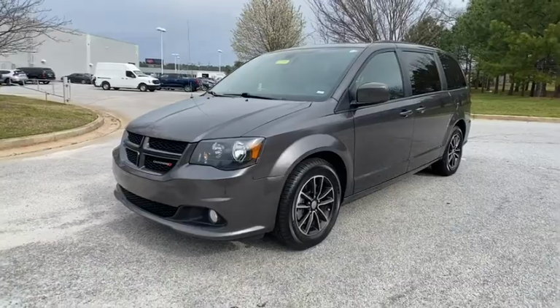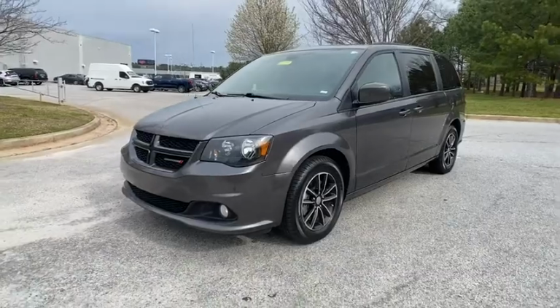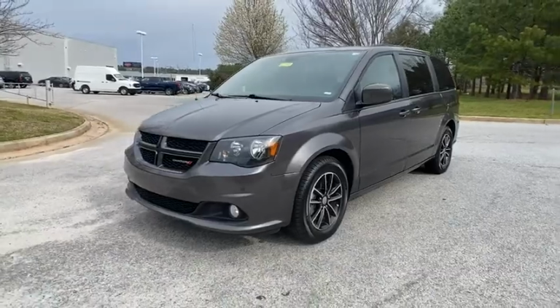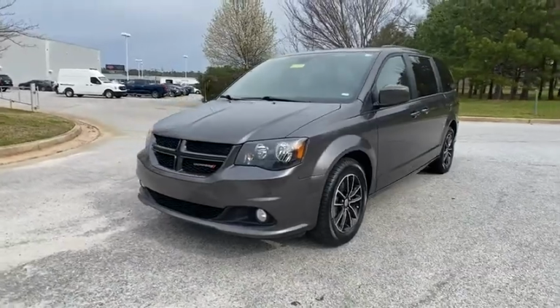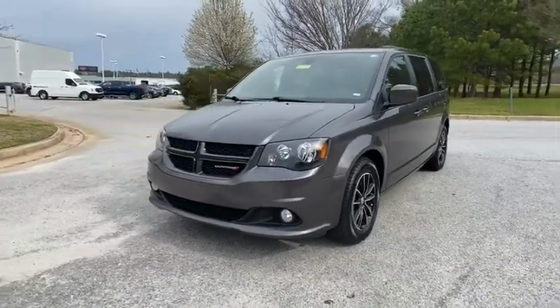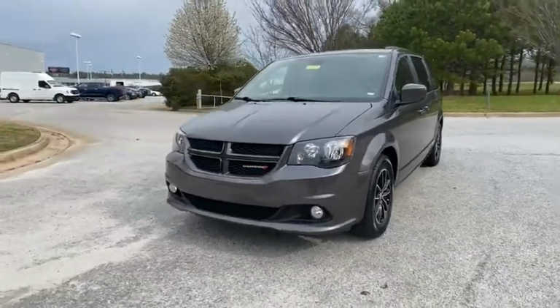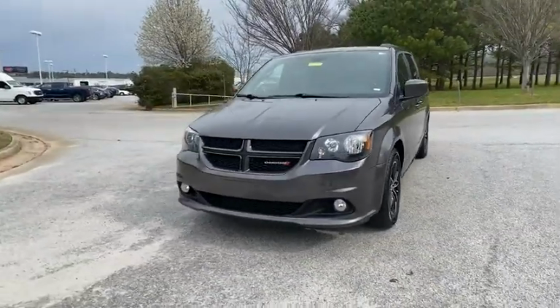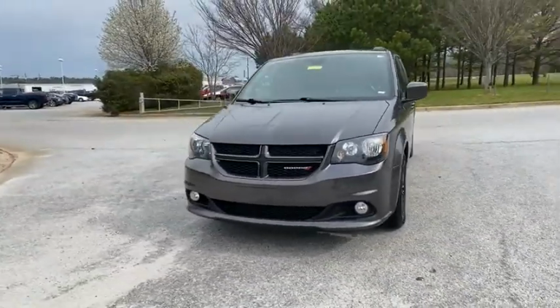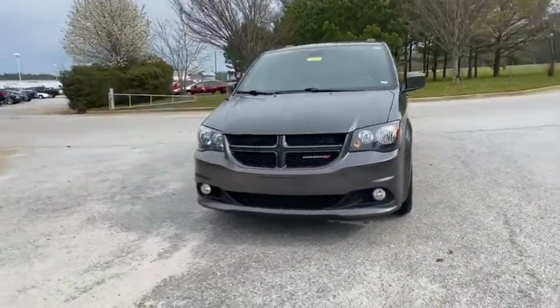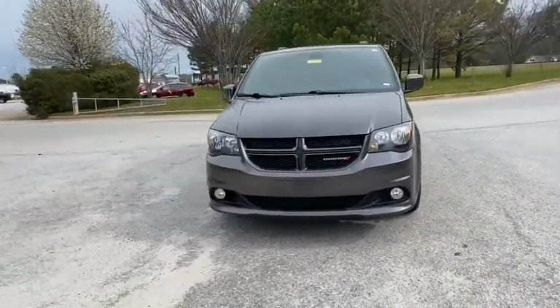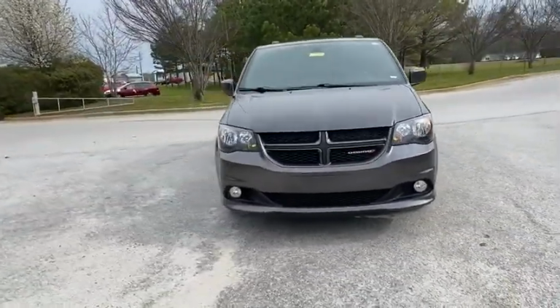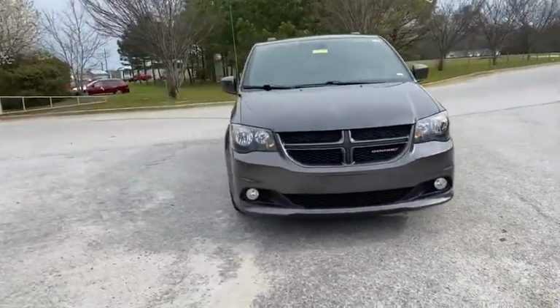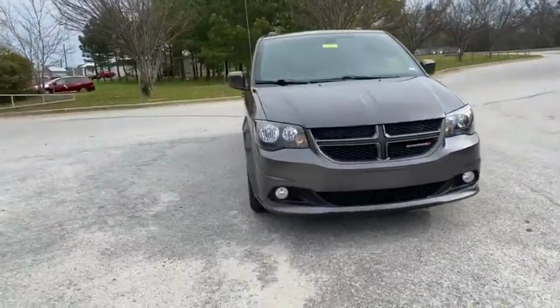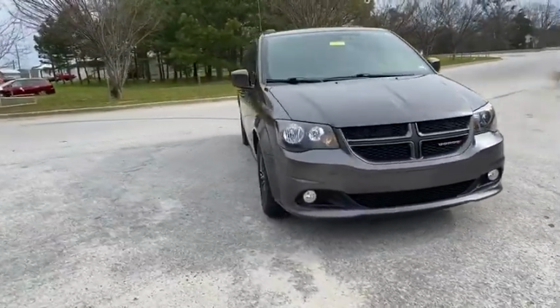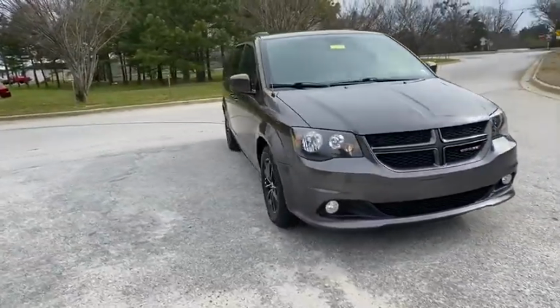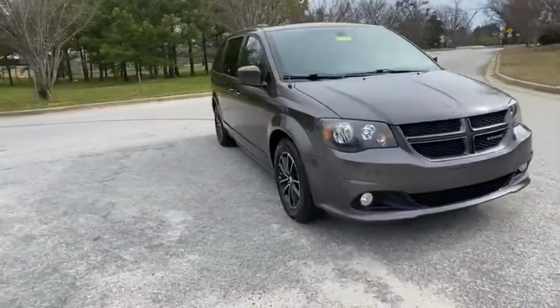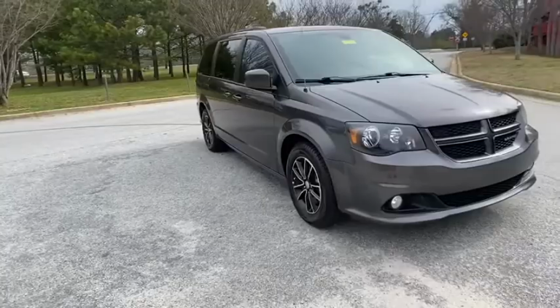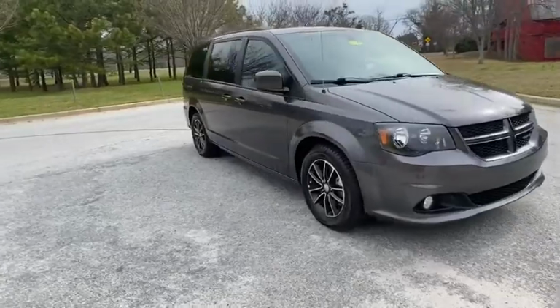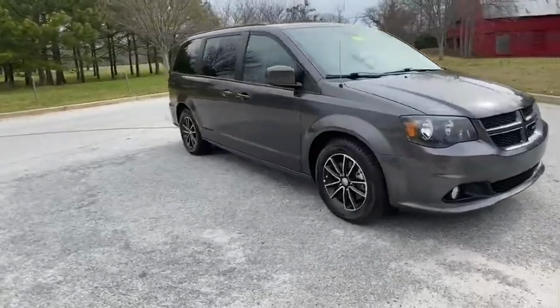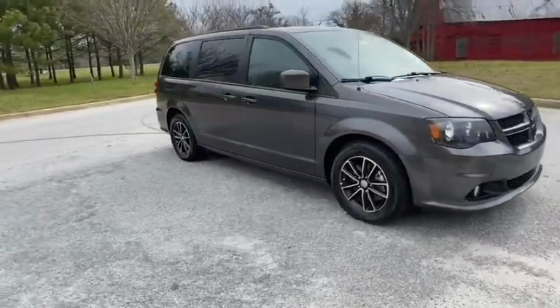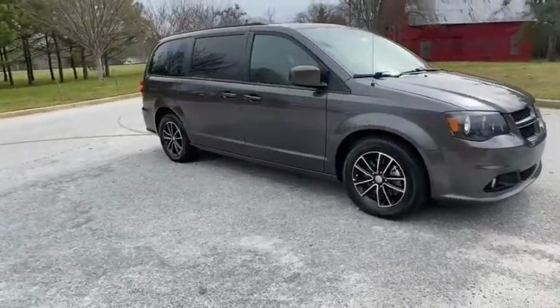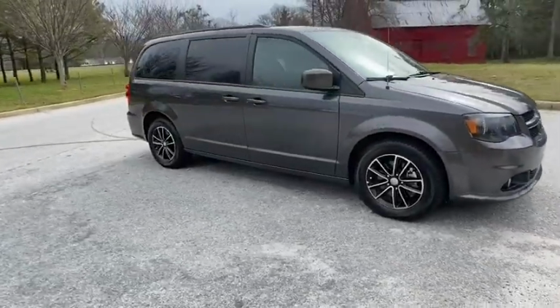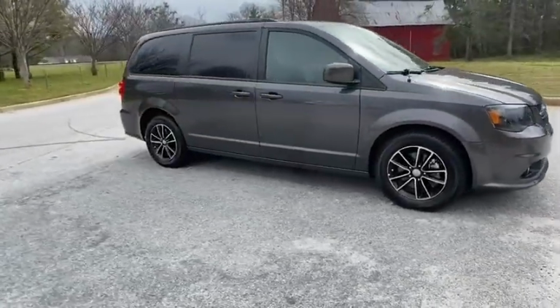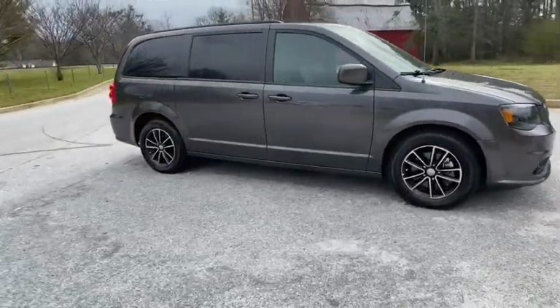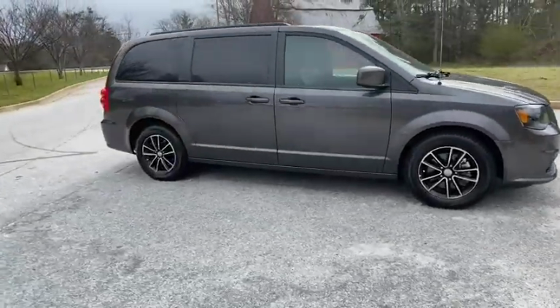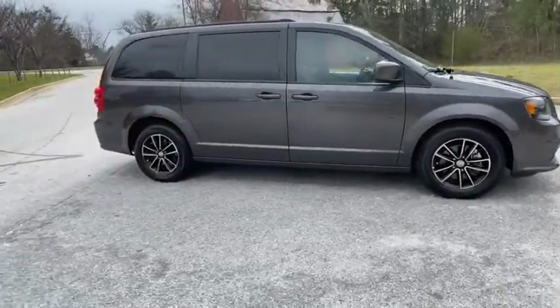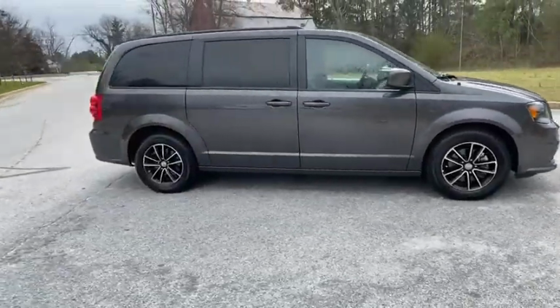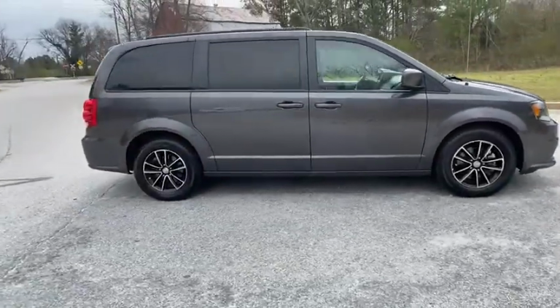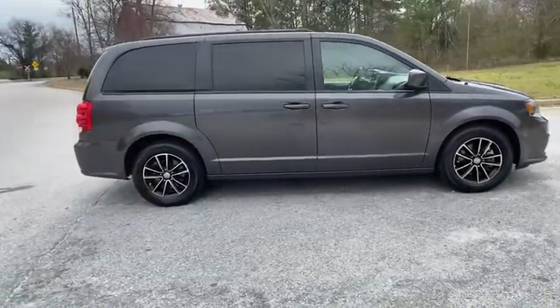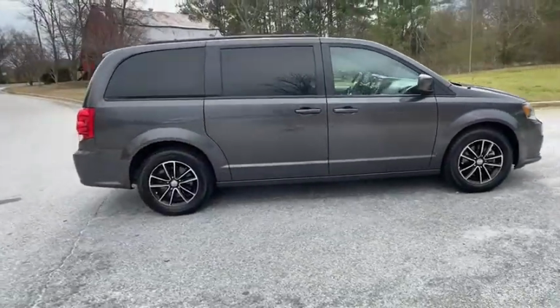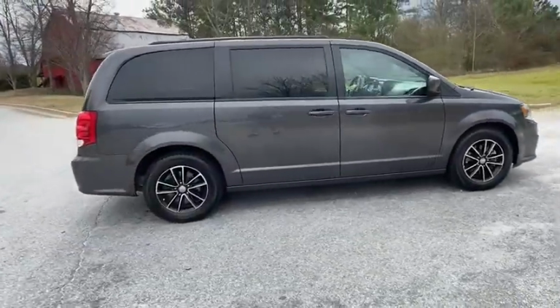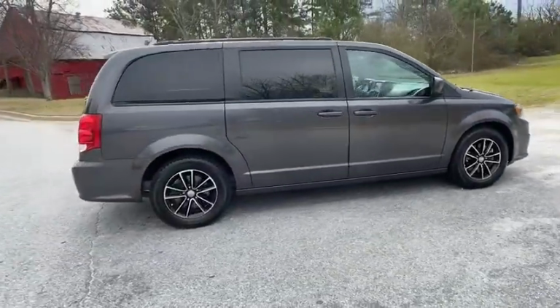Make a great choice today with the 2018 Dodge Grand Caravan. The Dodge Grand Caravan received the government's highest front and side crash rating of five stars.